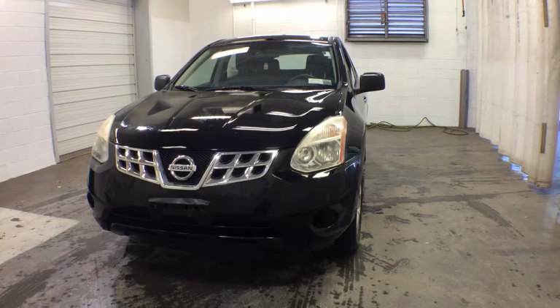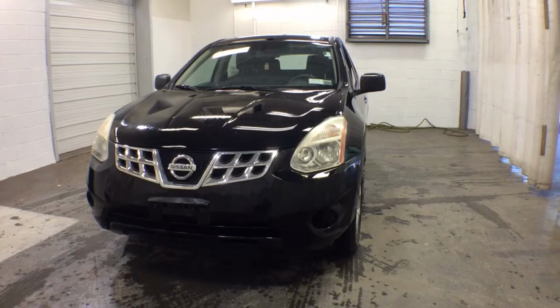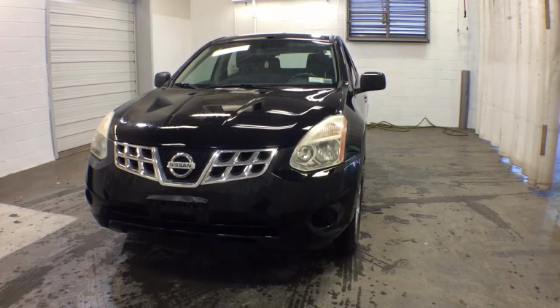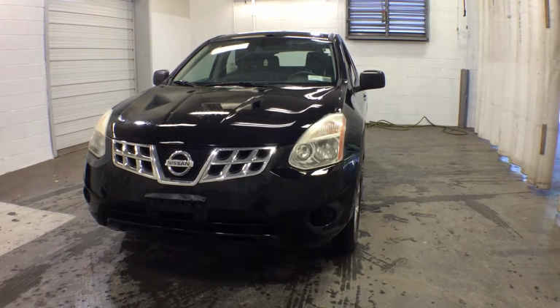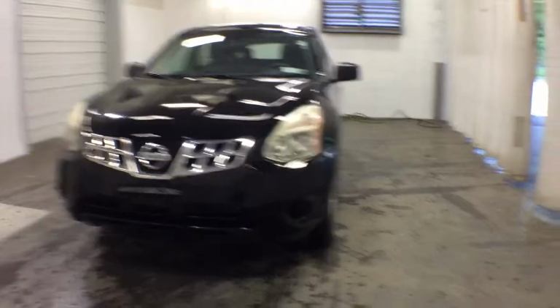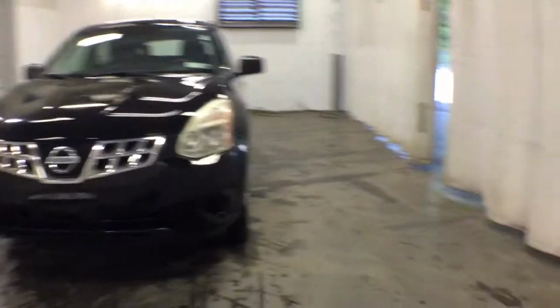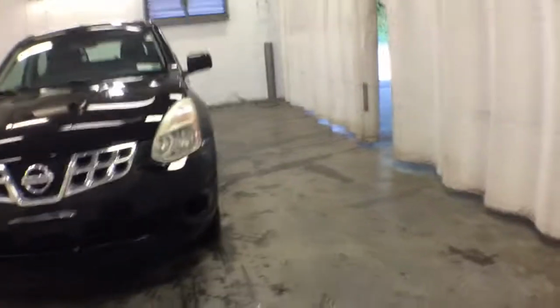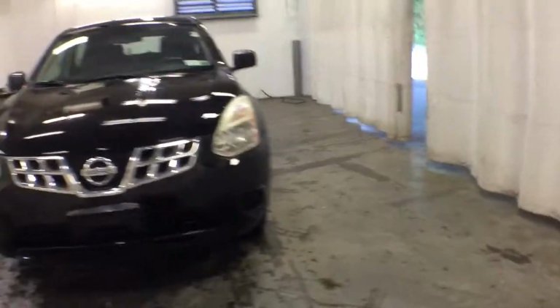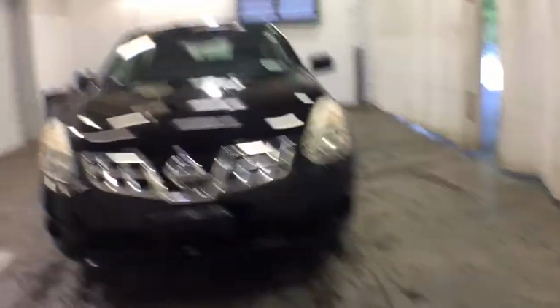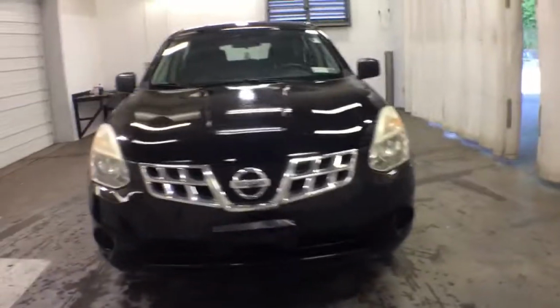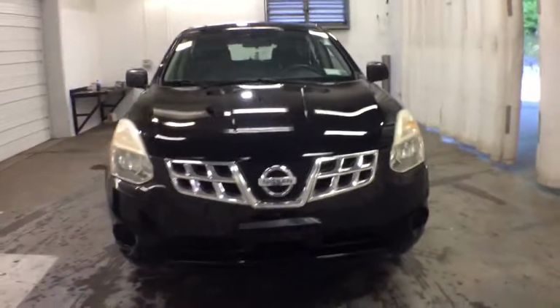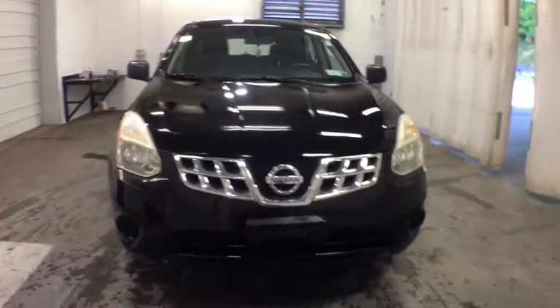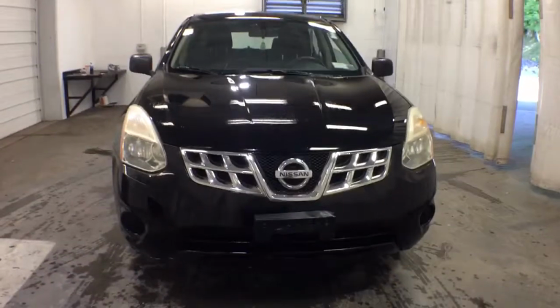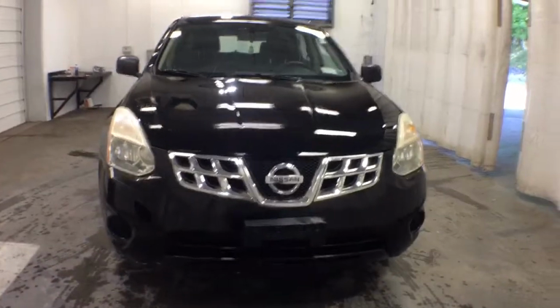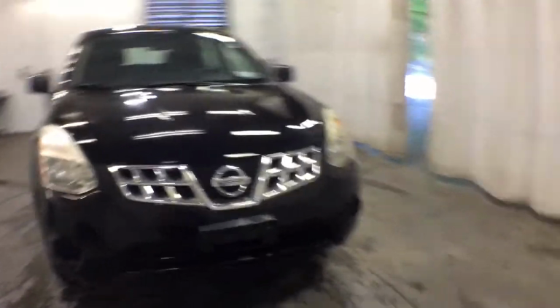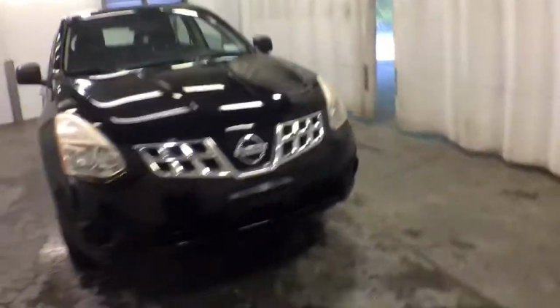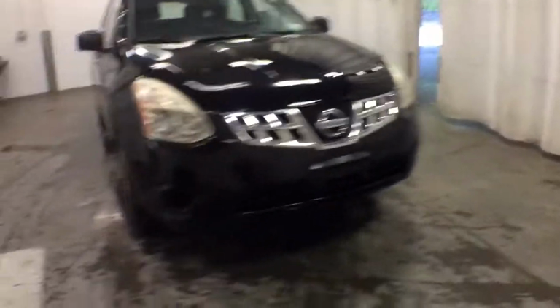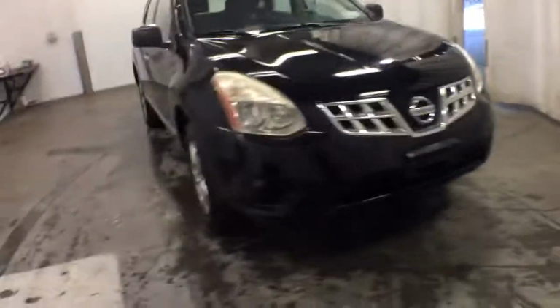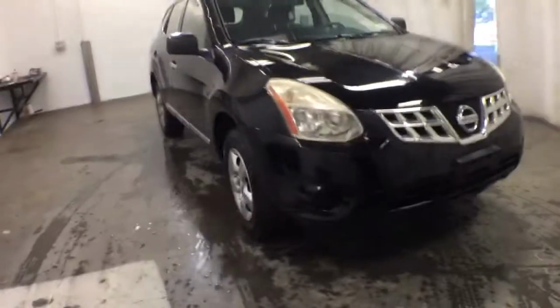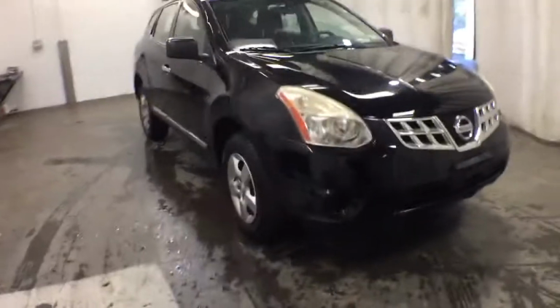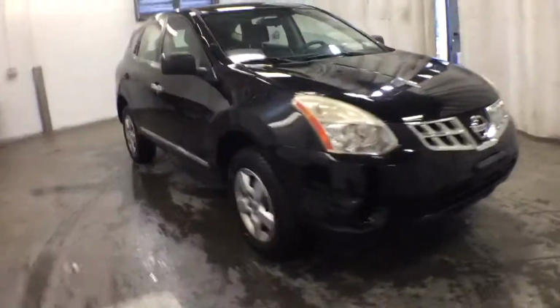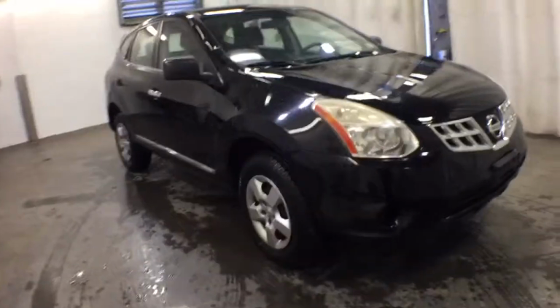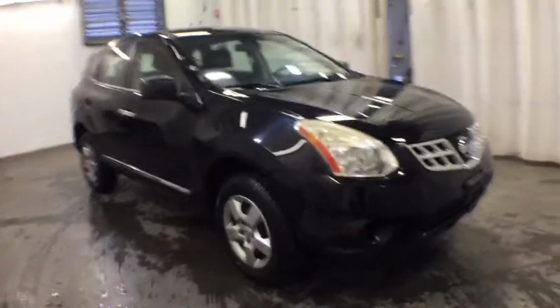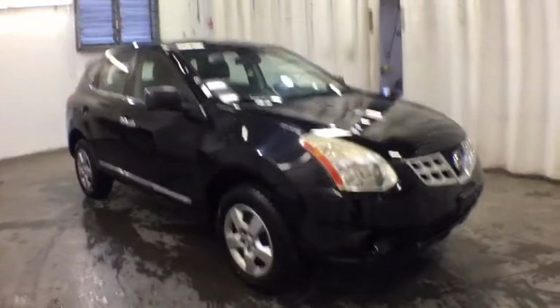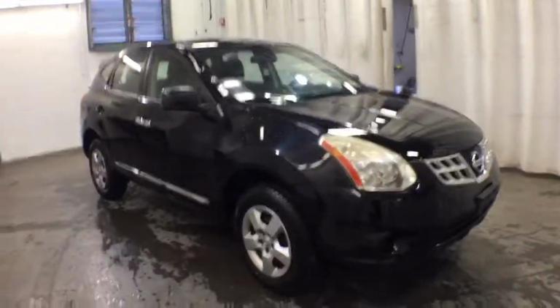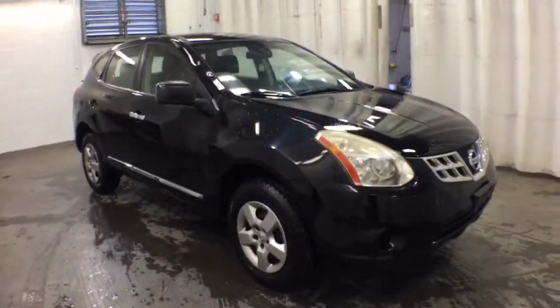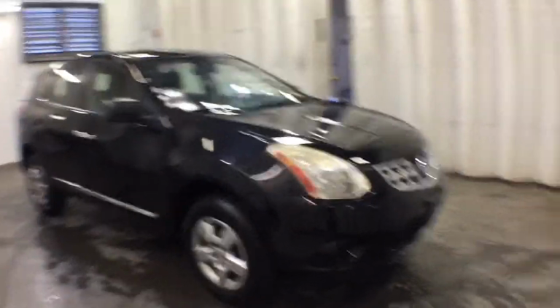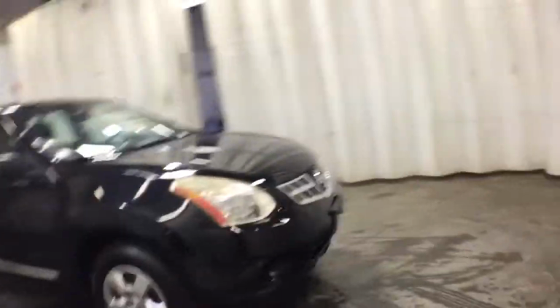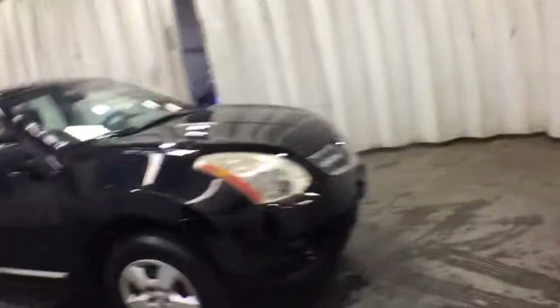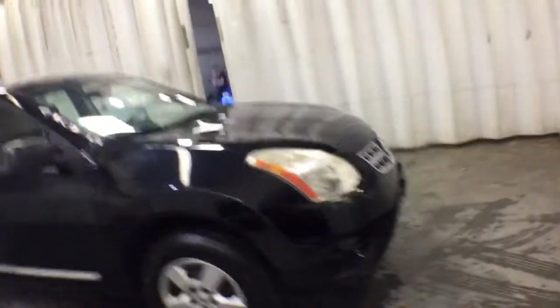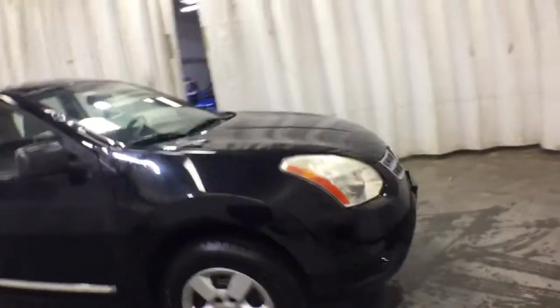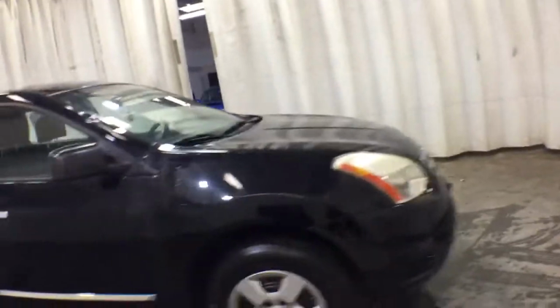Your next car could be the 2012 Nissan Rogue. With less than 150,000 miles on the odometer, this vehicle provides excellent value.